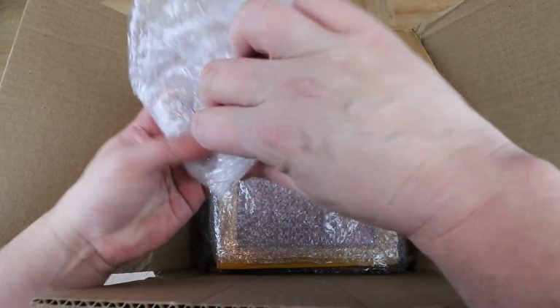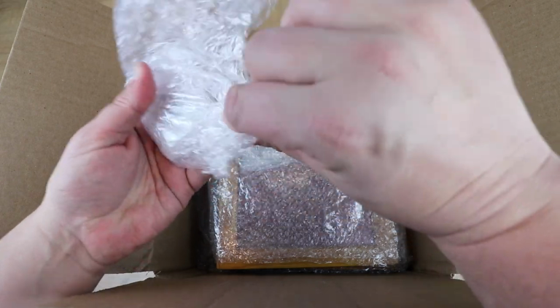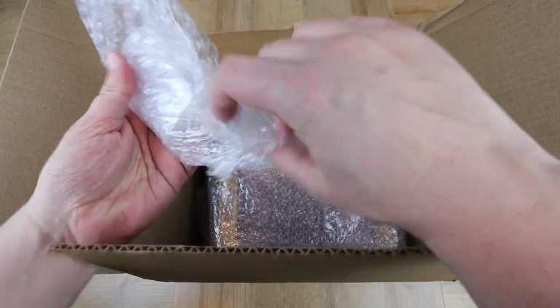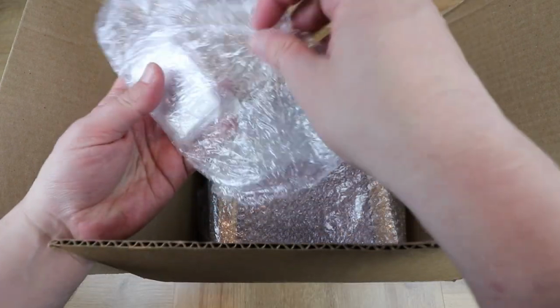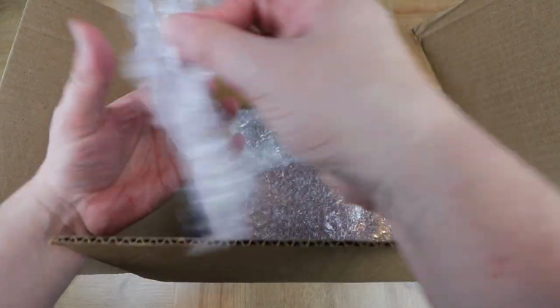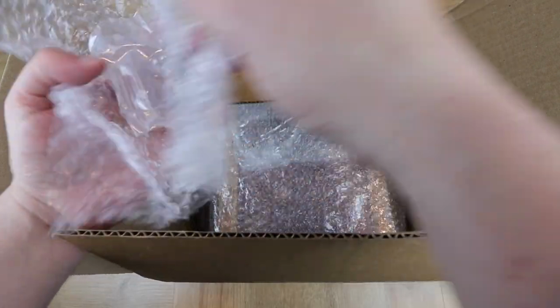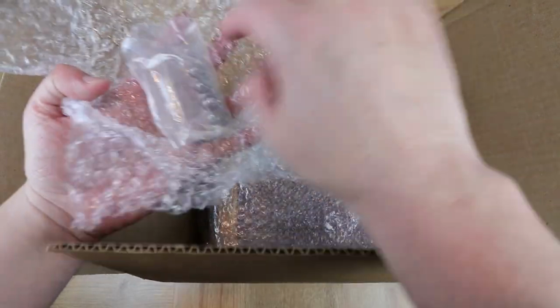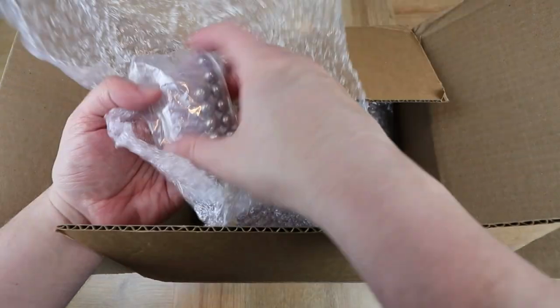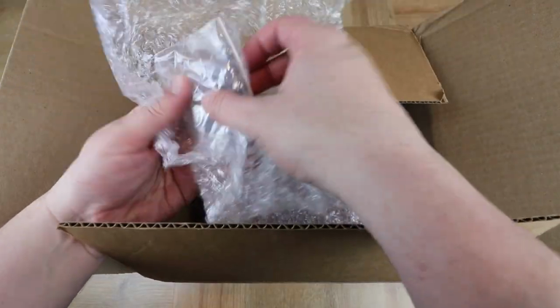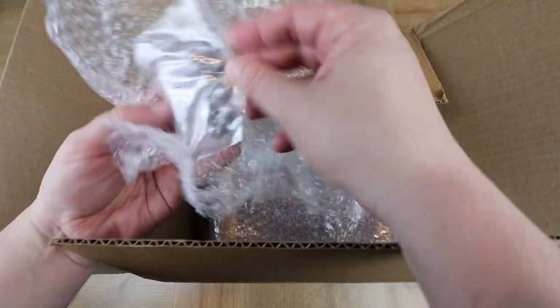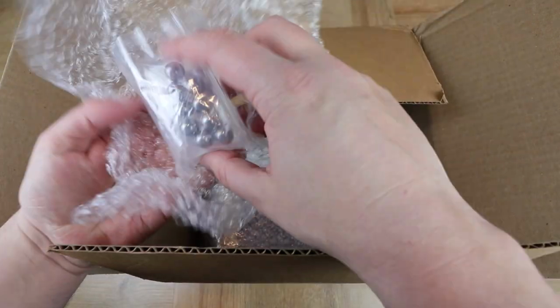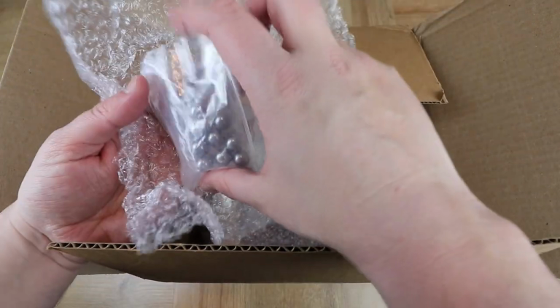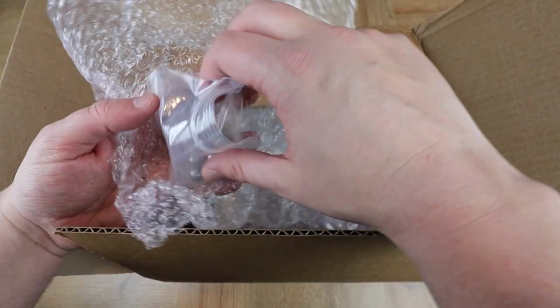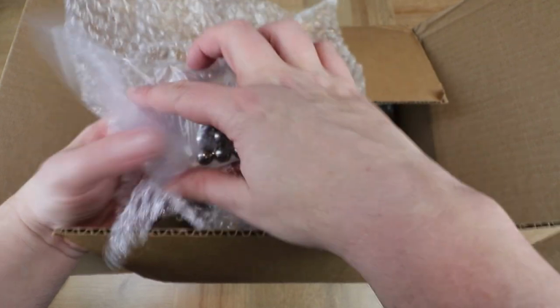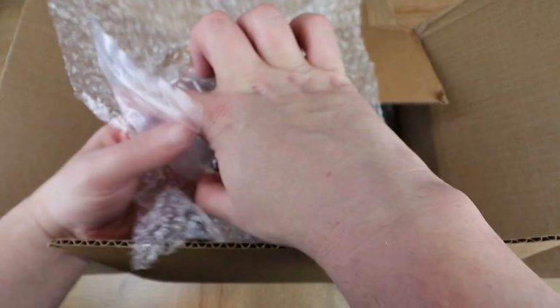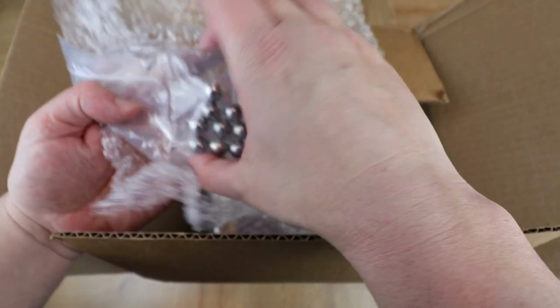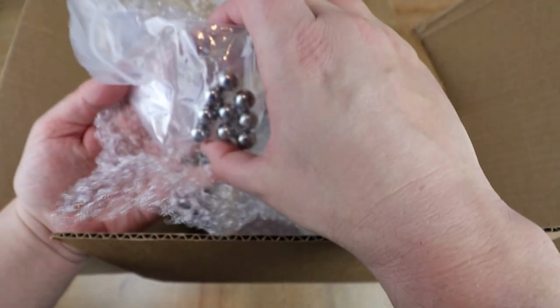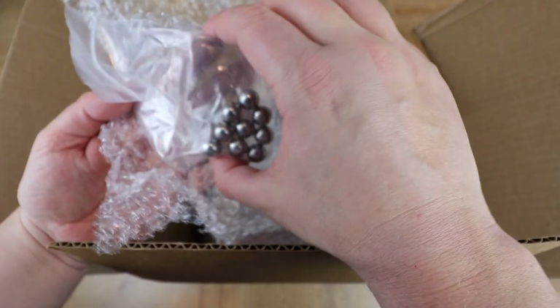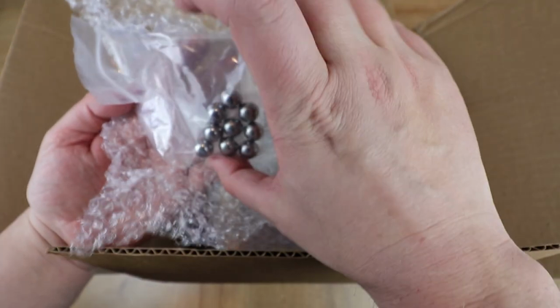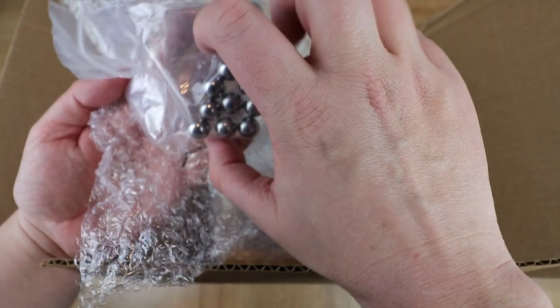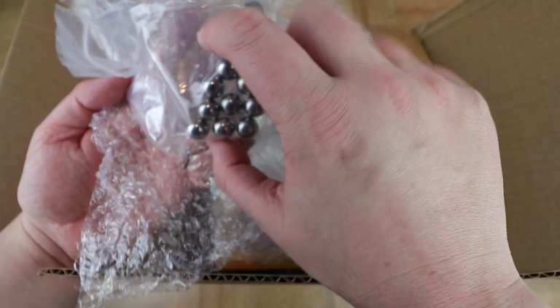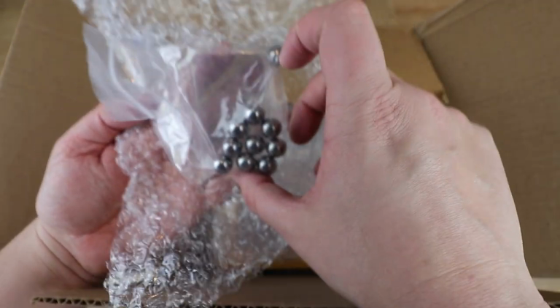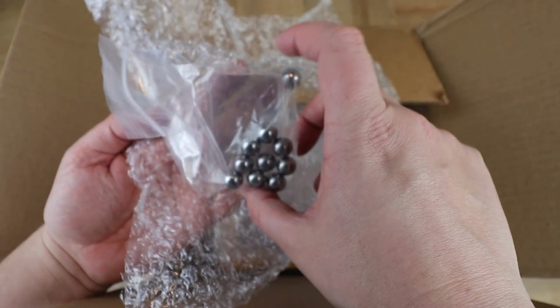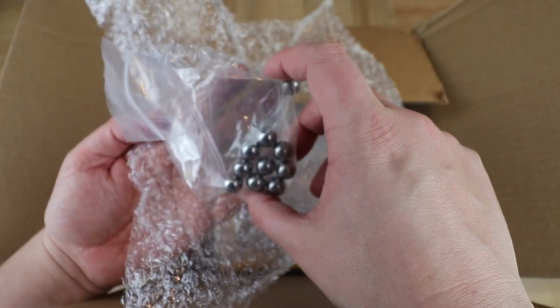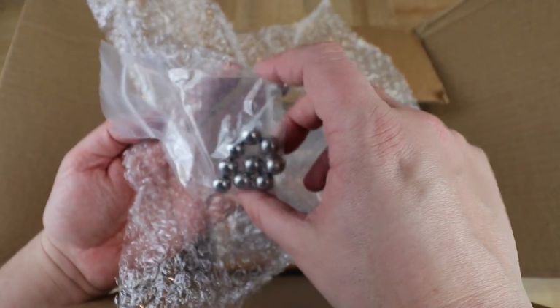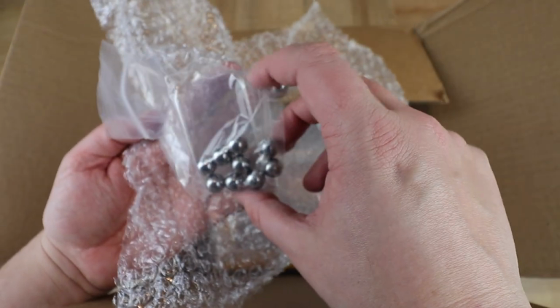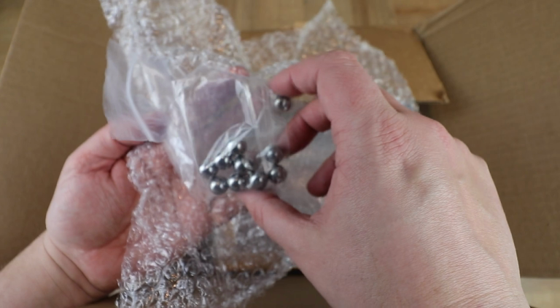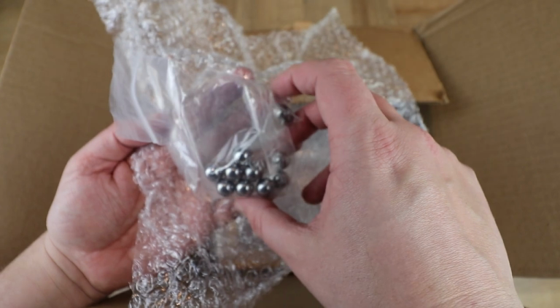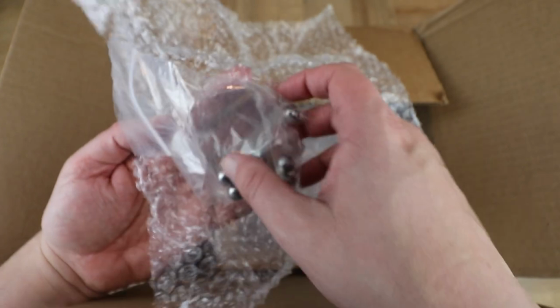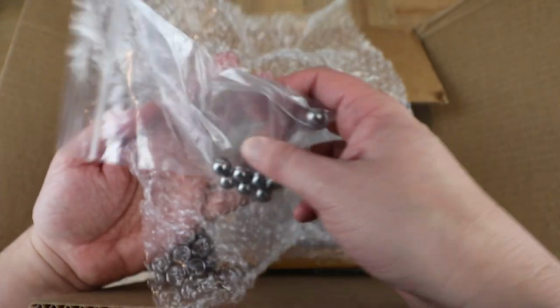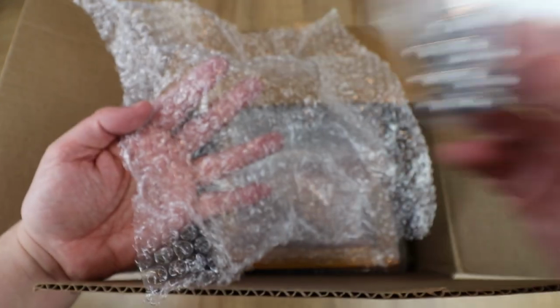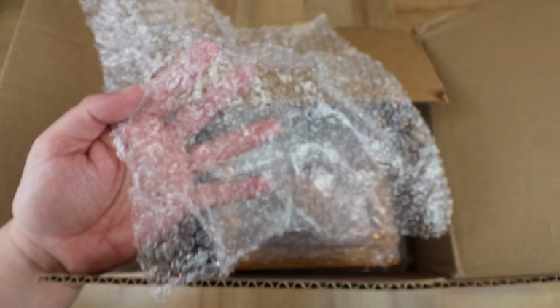We have got some magnetic balls and some transparent sheets that we can use as initiative trackers — we'll see those in a little bit.